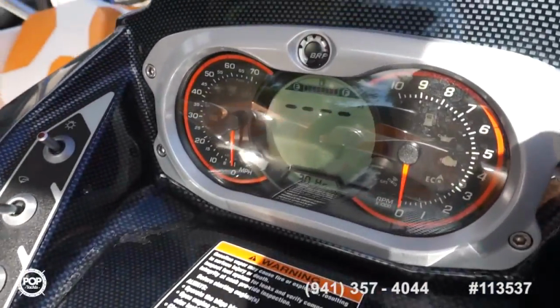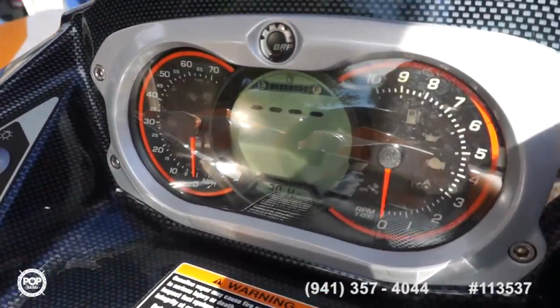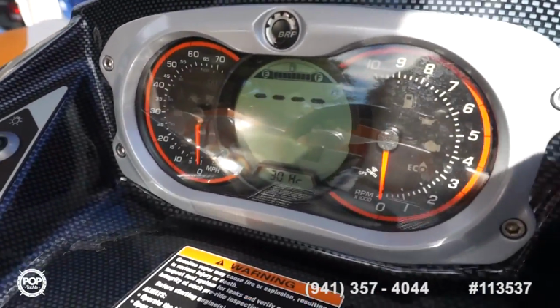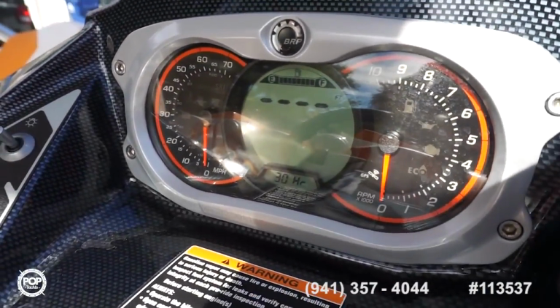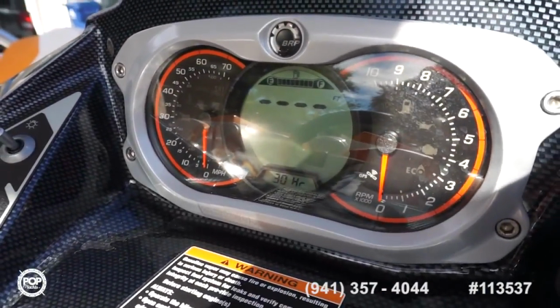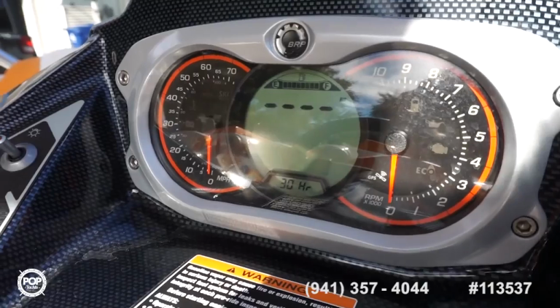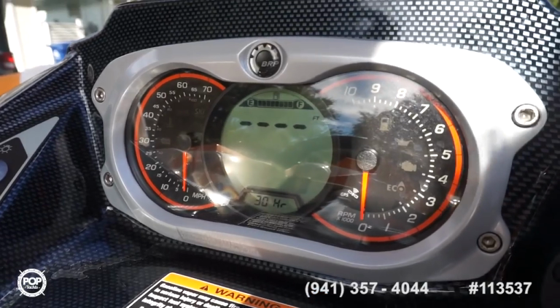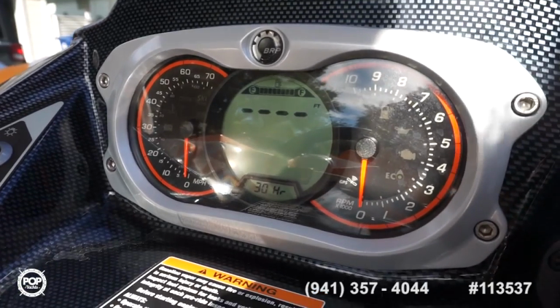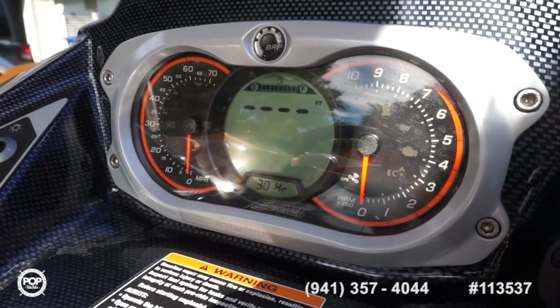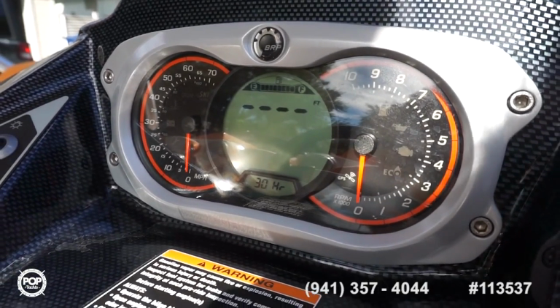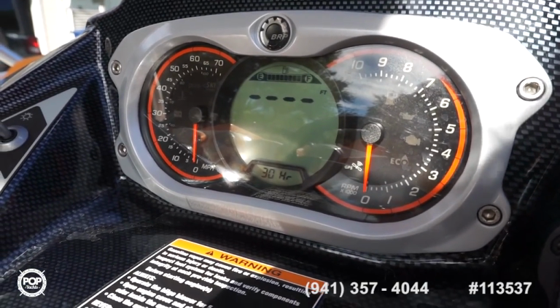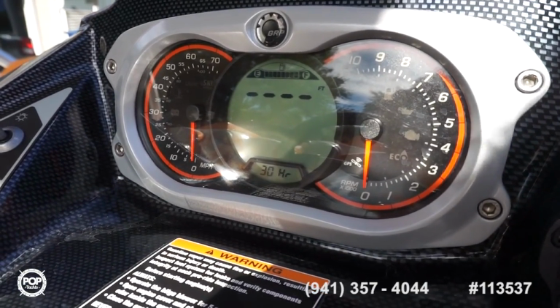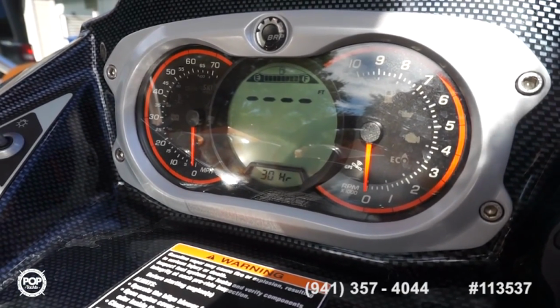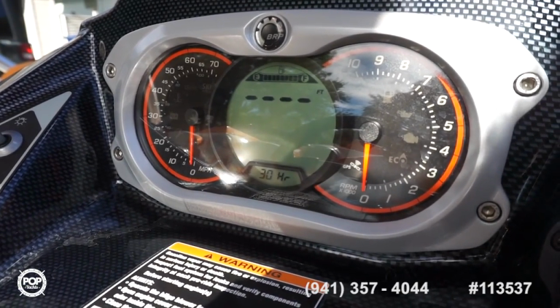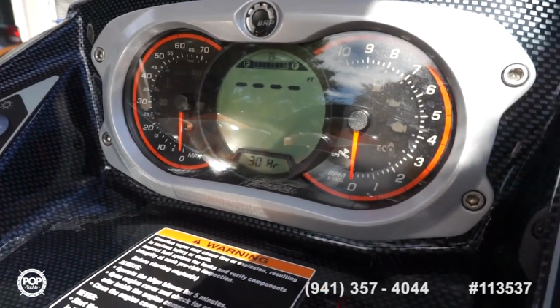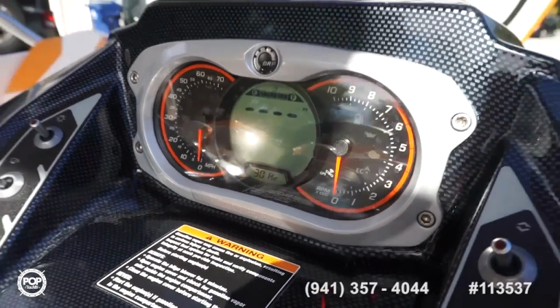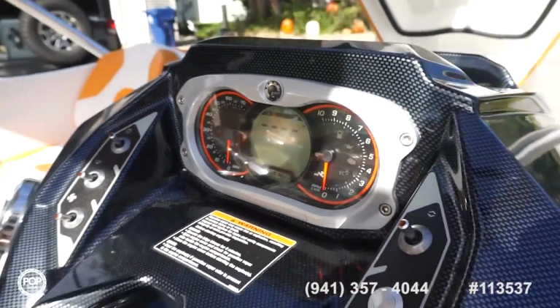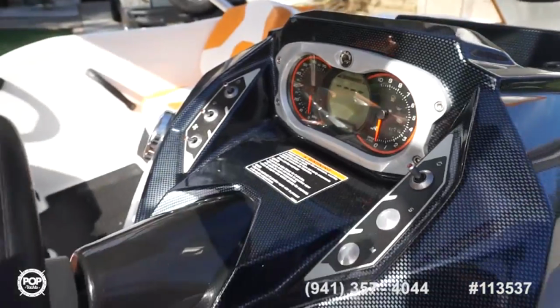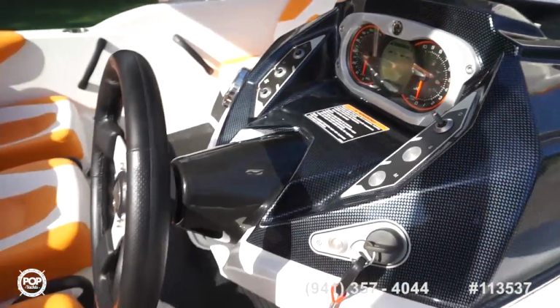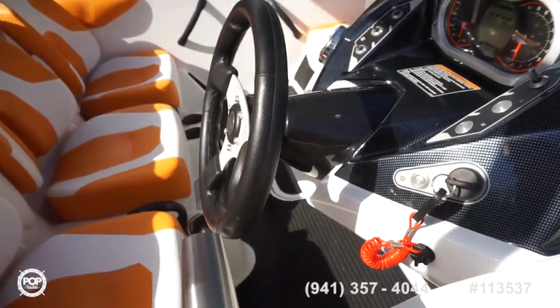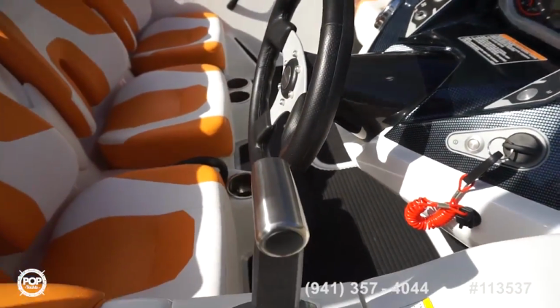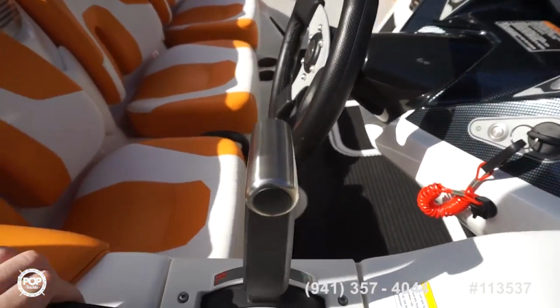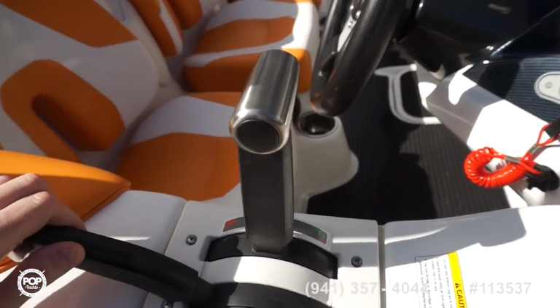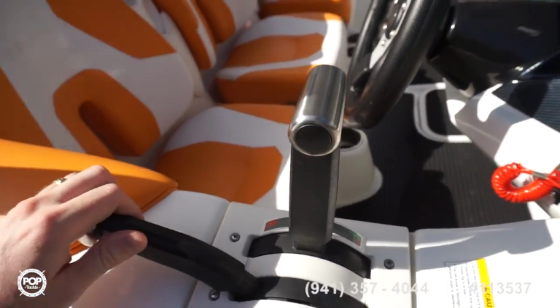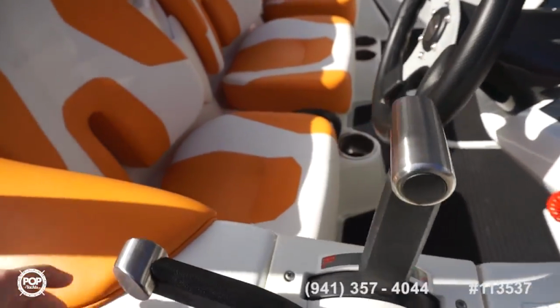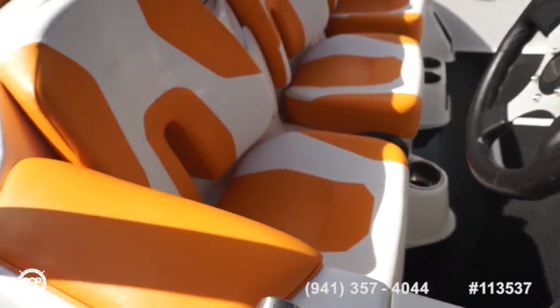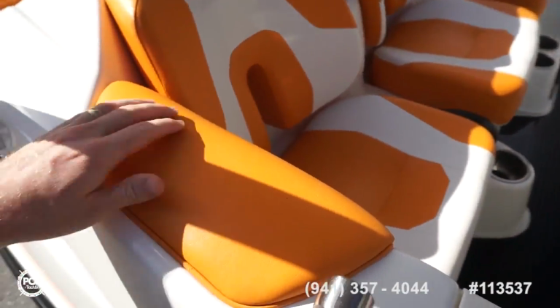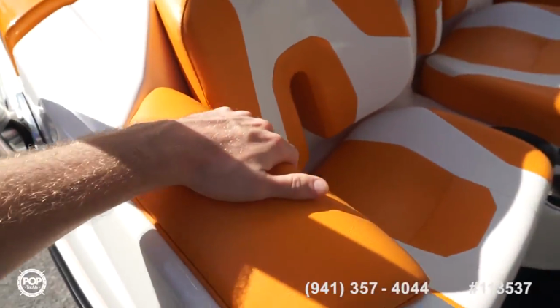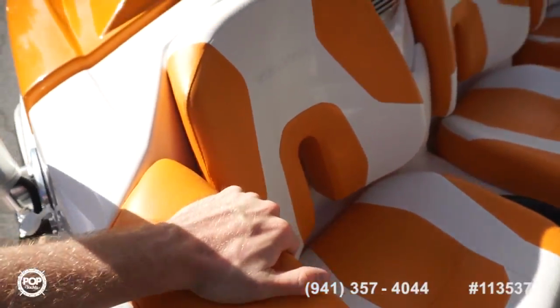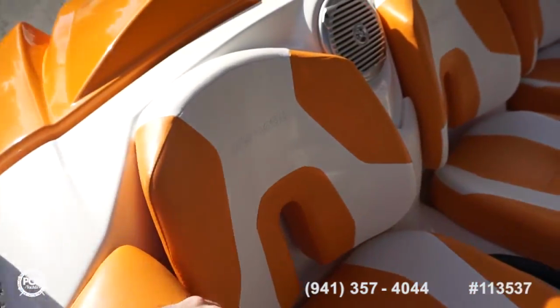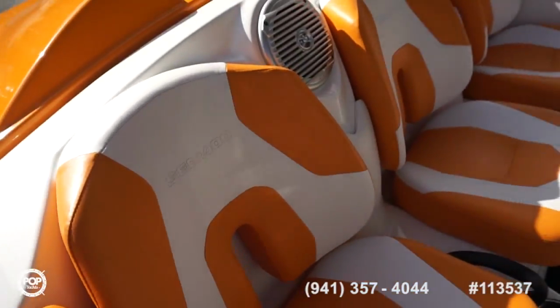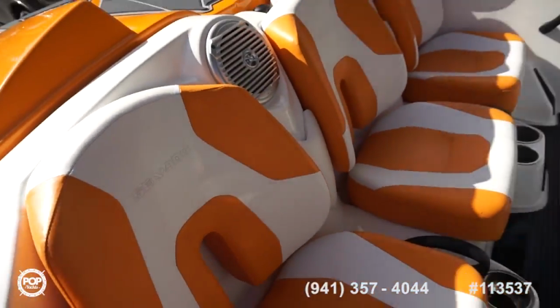Gauges are a mixture of analog and digital. Fuel is full right now and the hour meter is showing 30 hours. They've upgraded to the stainless steel cup holders. Beautiful, beautiful shape.